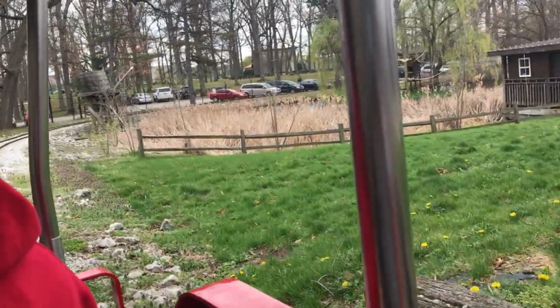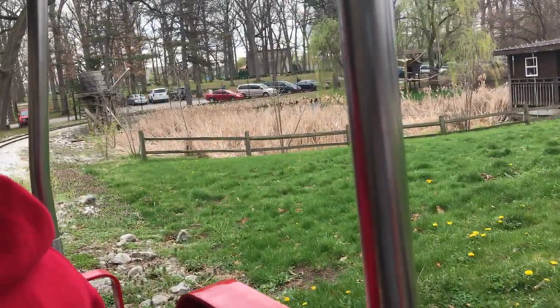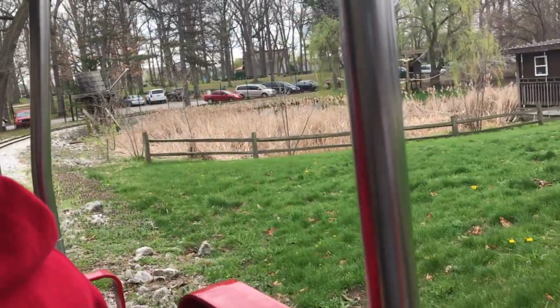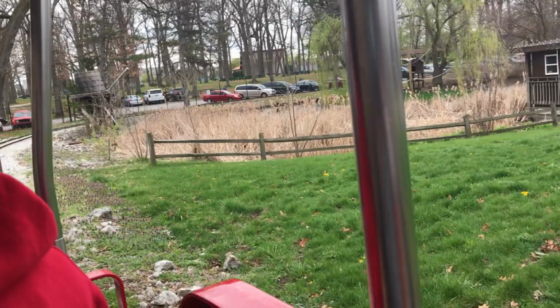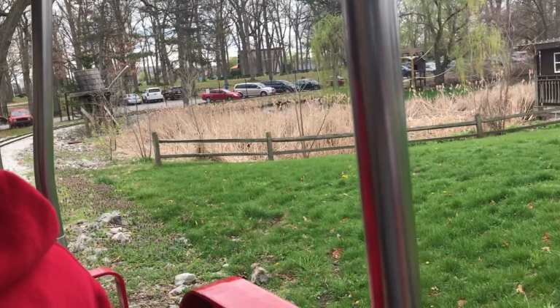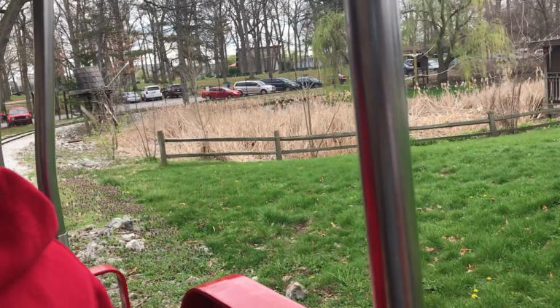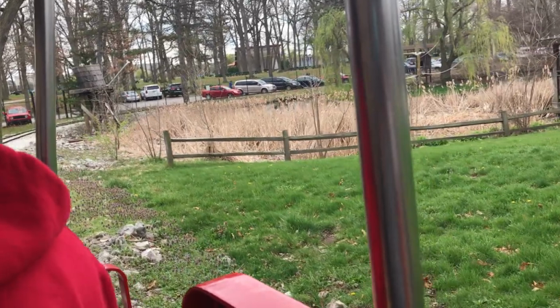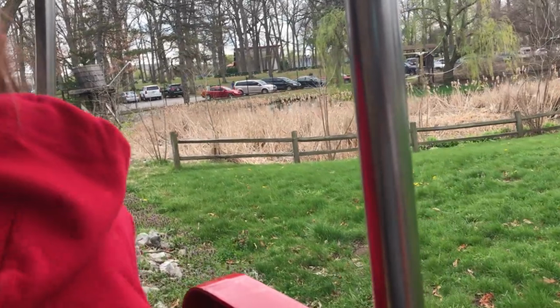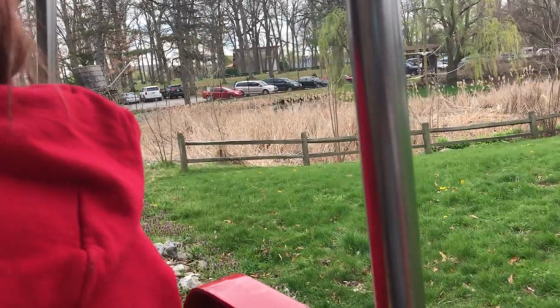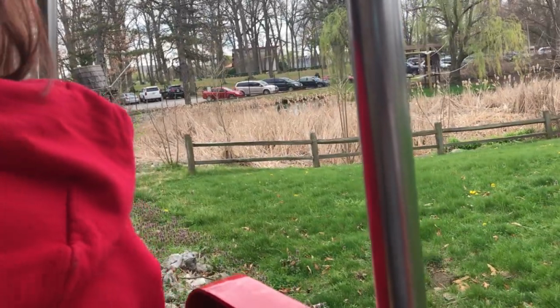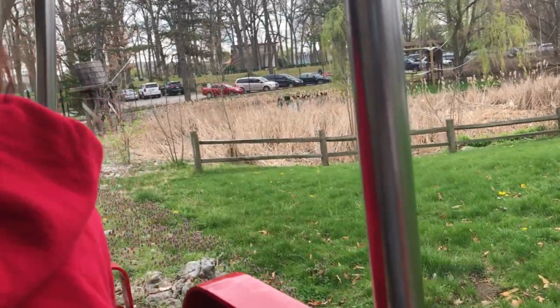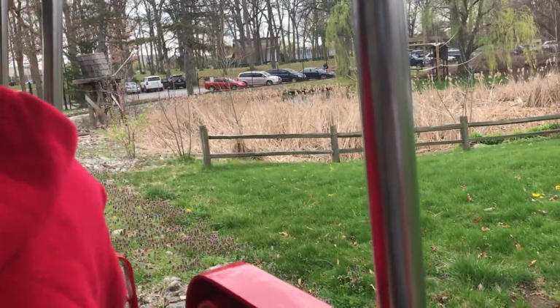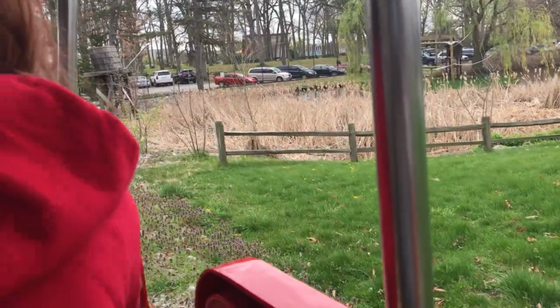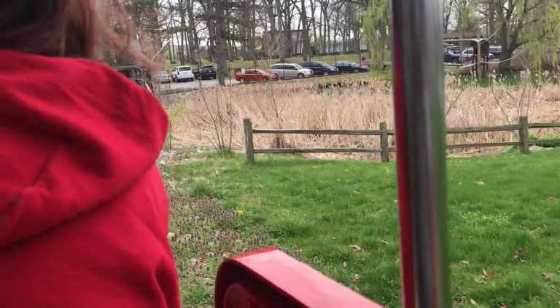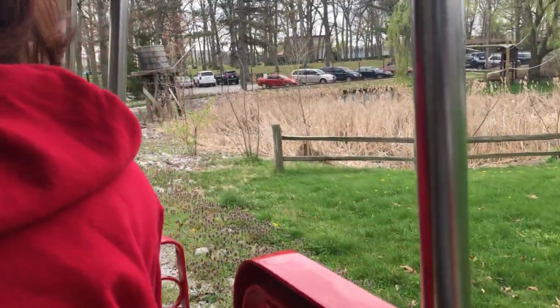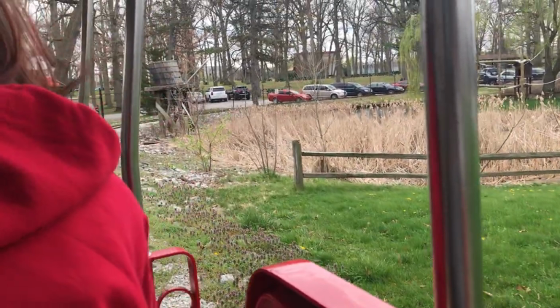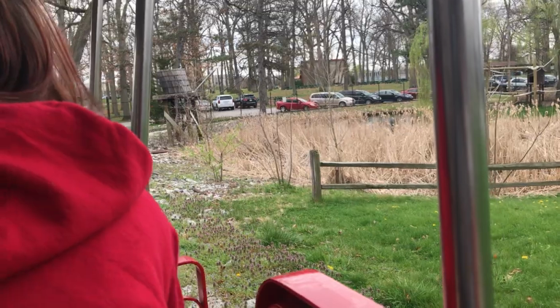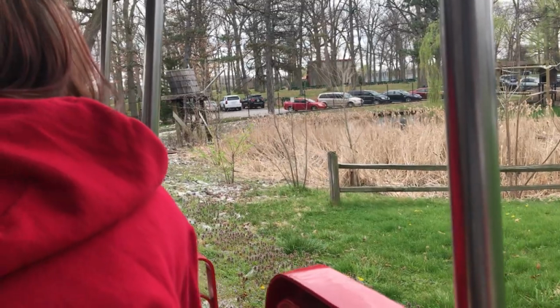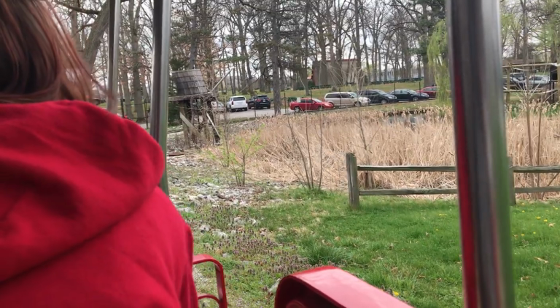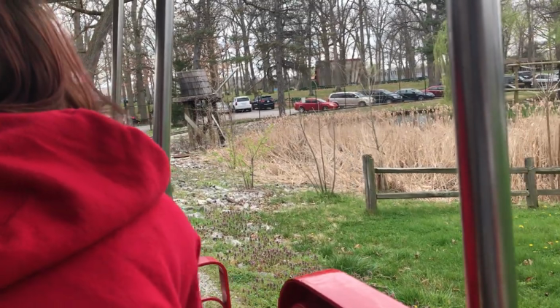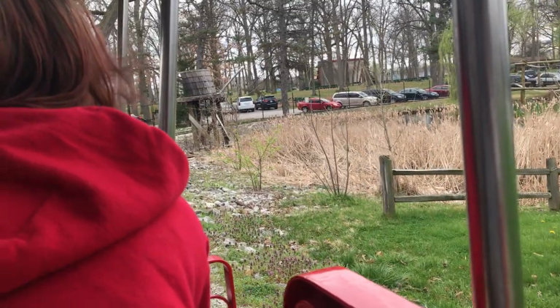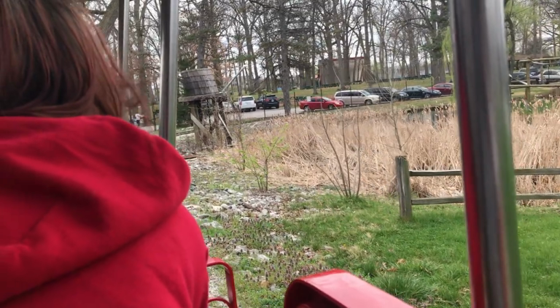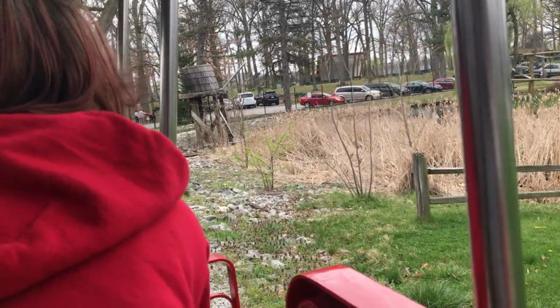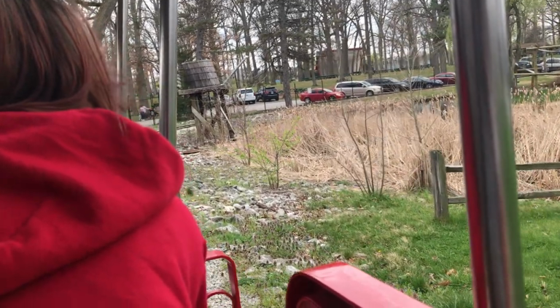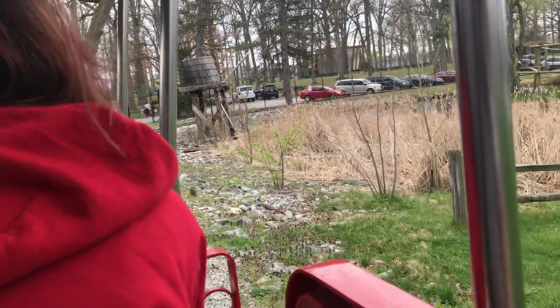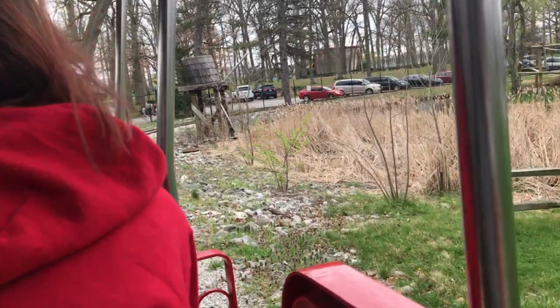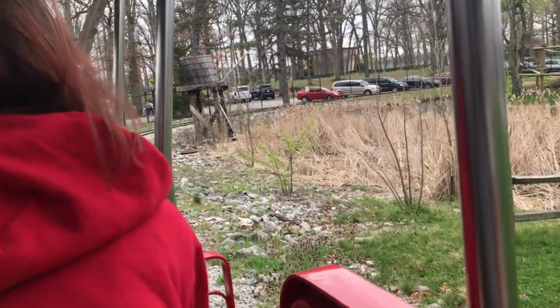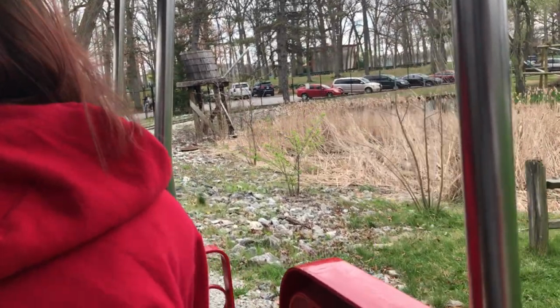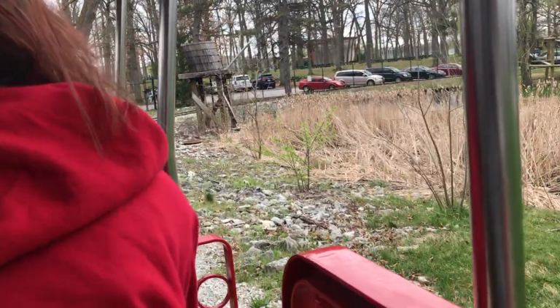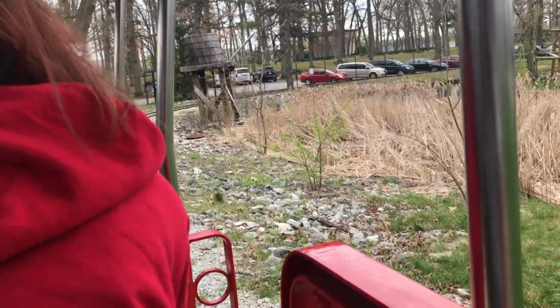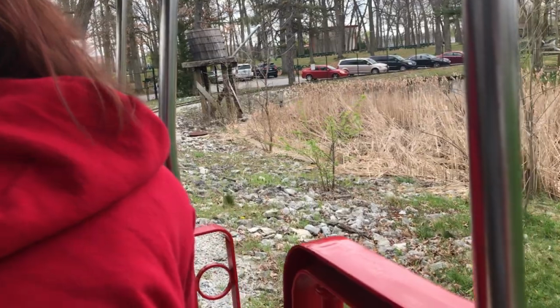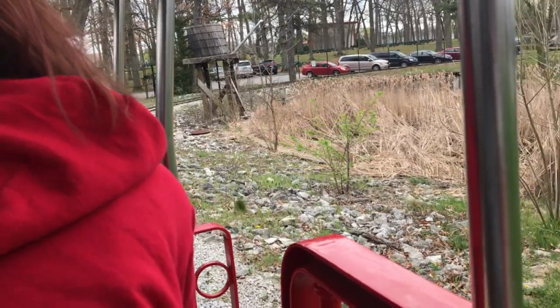And behind the bamboo fence here to the left are the red pandas. Other parts of the world know them as the firefox. Their names are Justin and Maya.